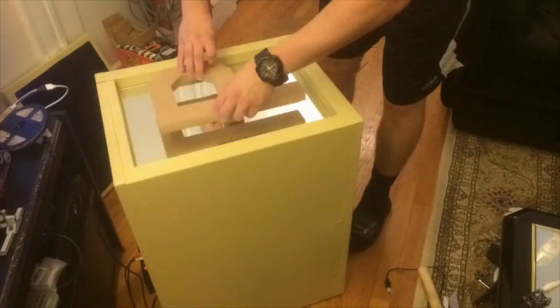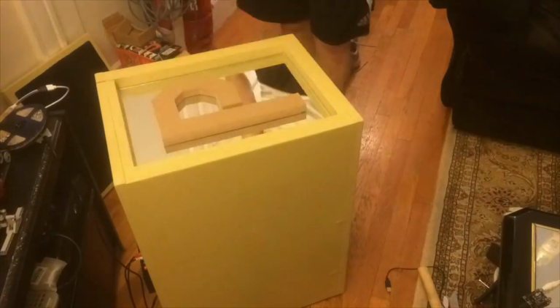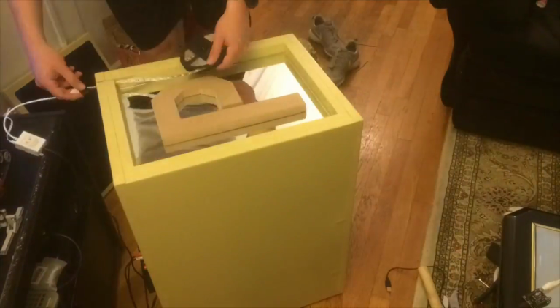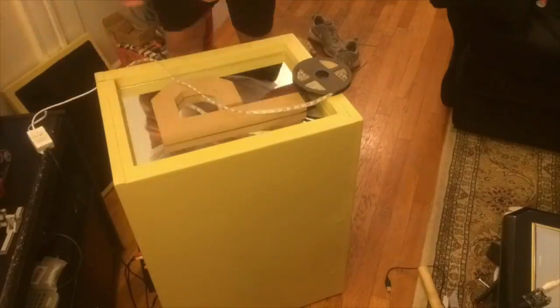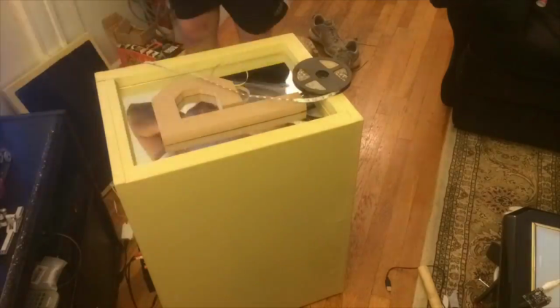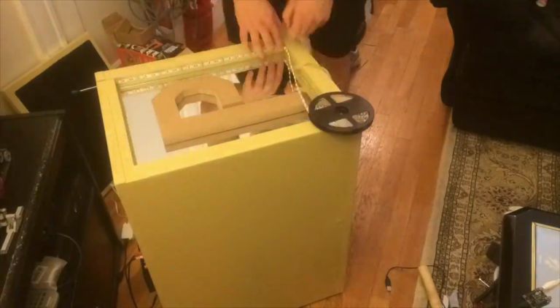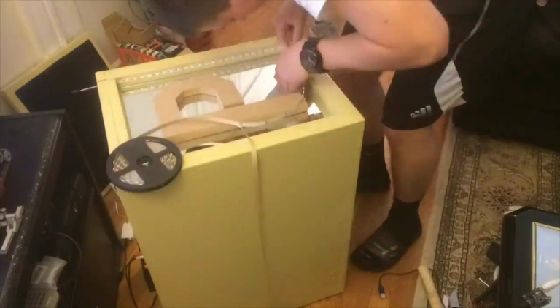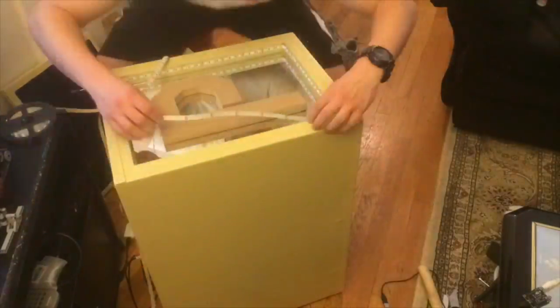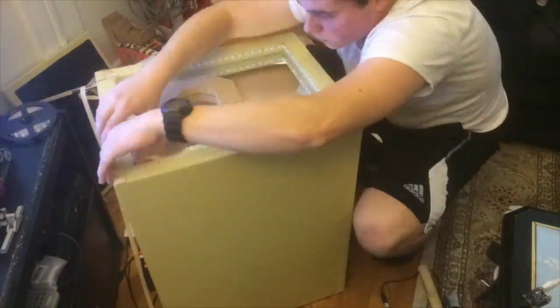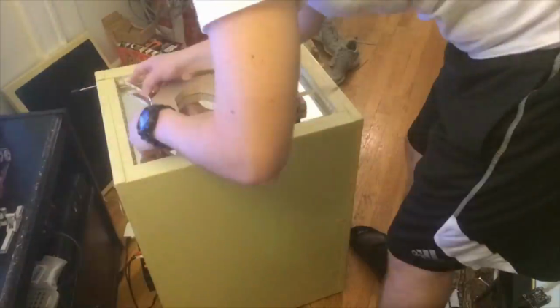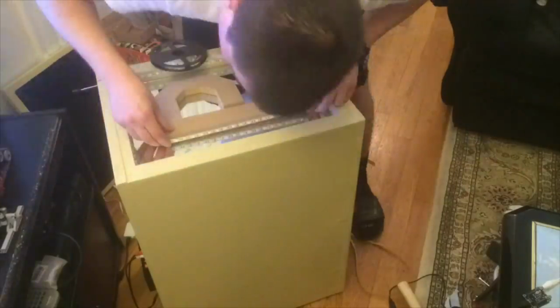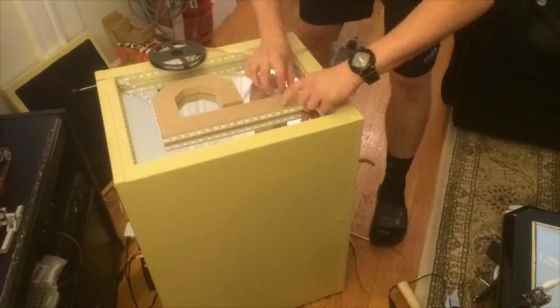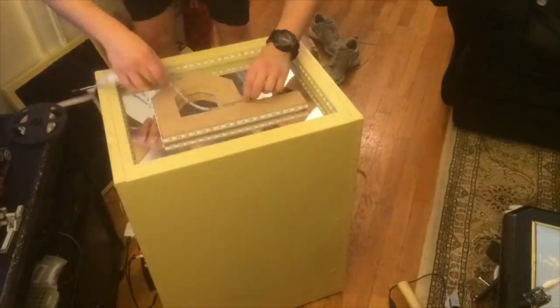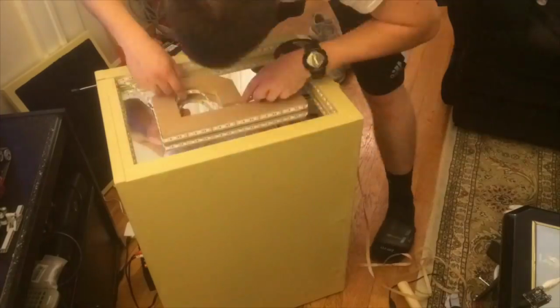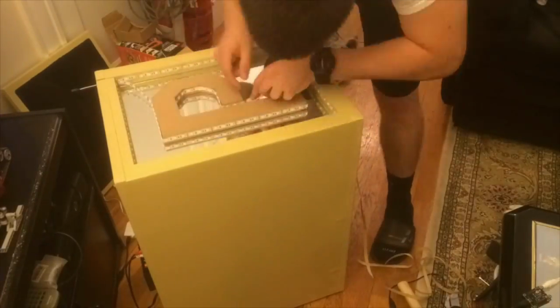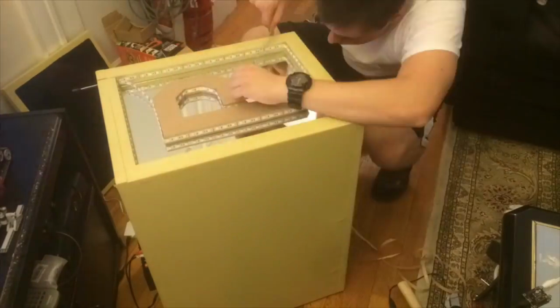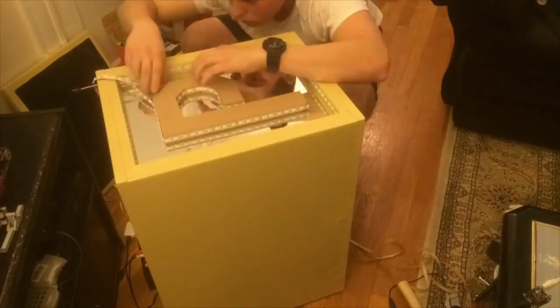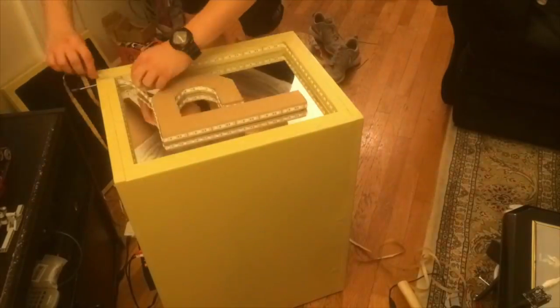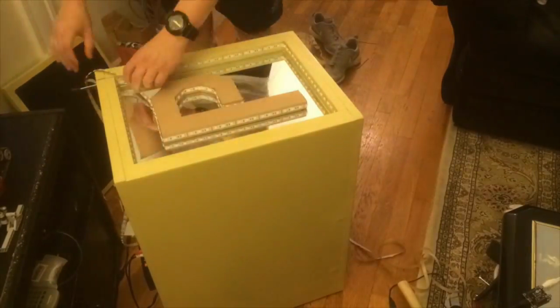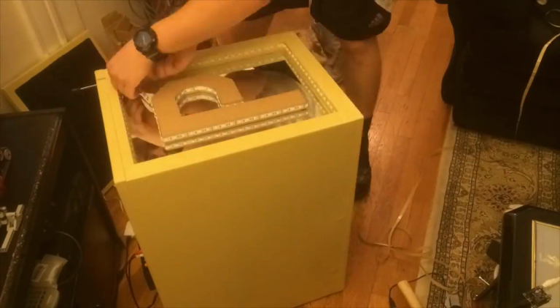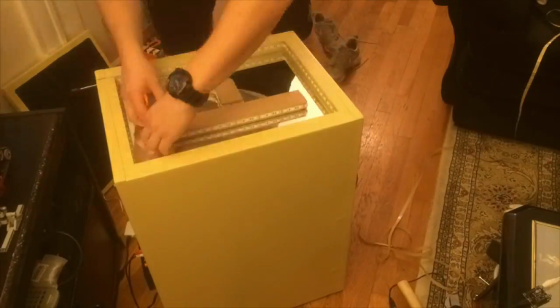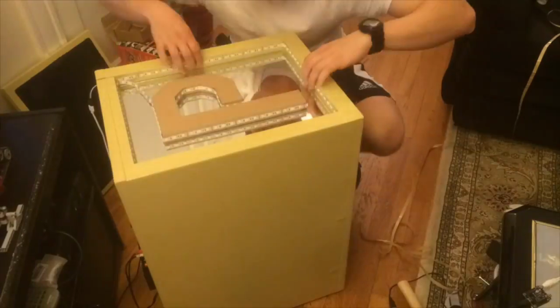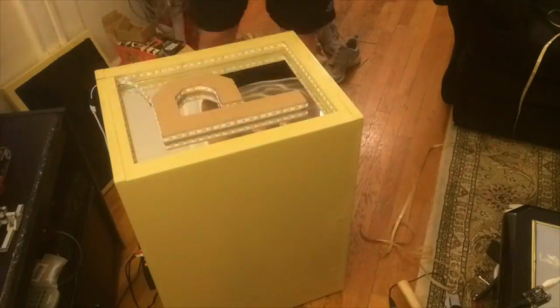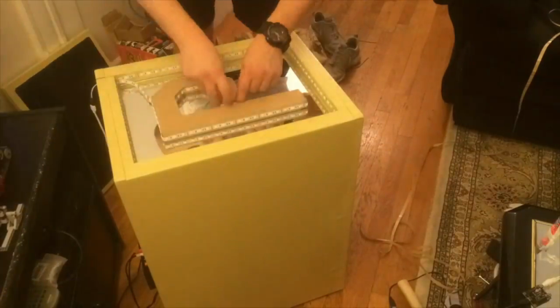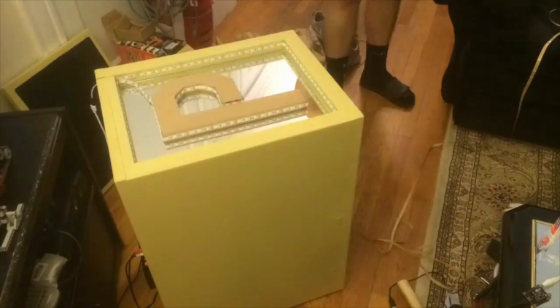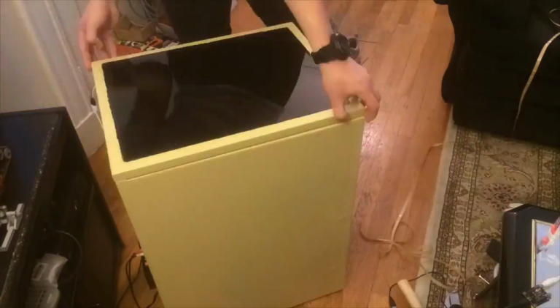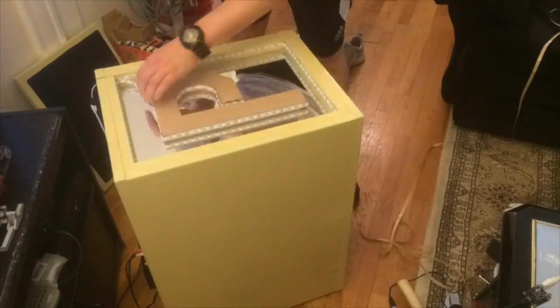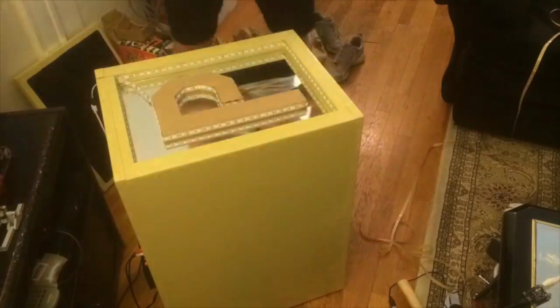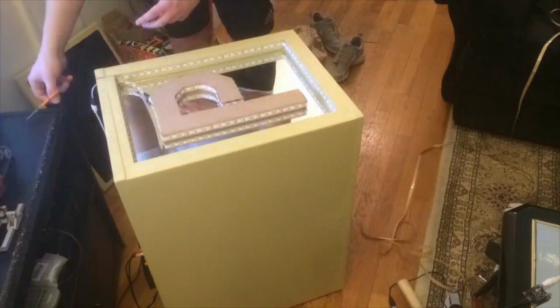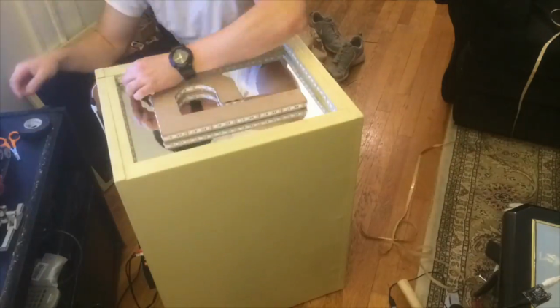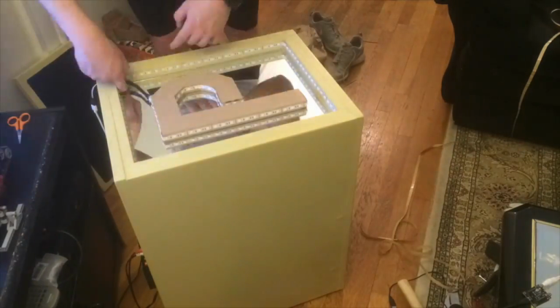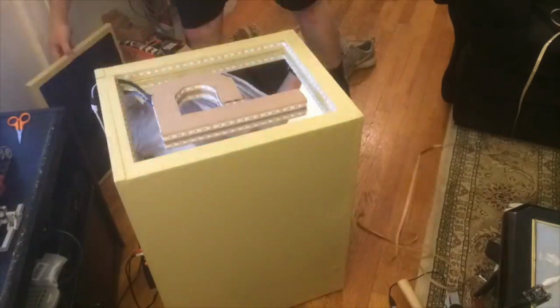Finally, you can assemble the infinity mirror. The infinity mirror works with an initial layer of mirror and a strip of LEDs that lies between the mirror and a layer of plexiglass. The plexiglass has a layer of solar film on it. The reflection provides the illusion that it continues forever into the subwoofer.